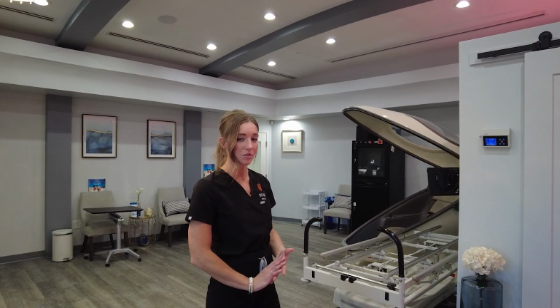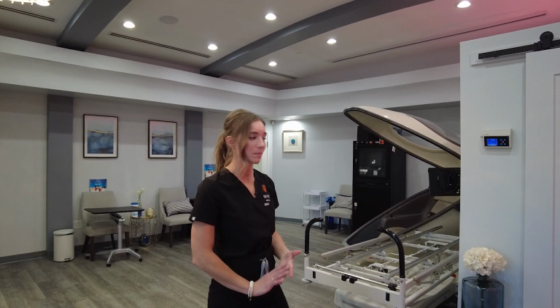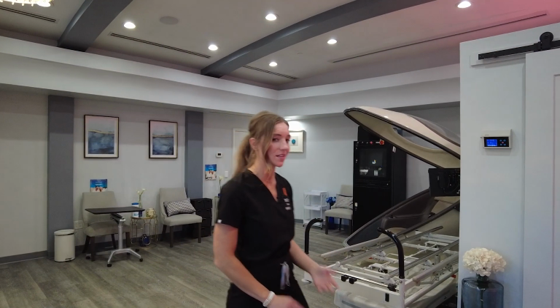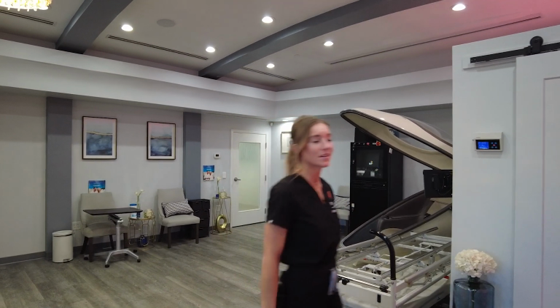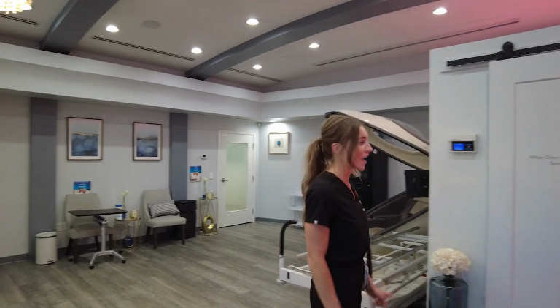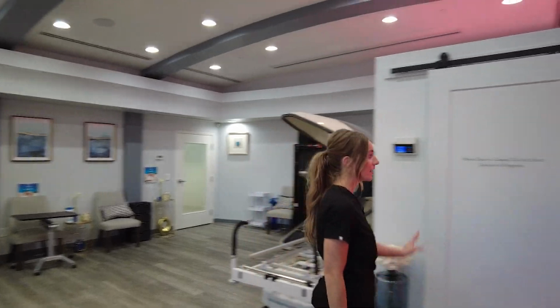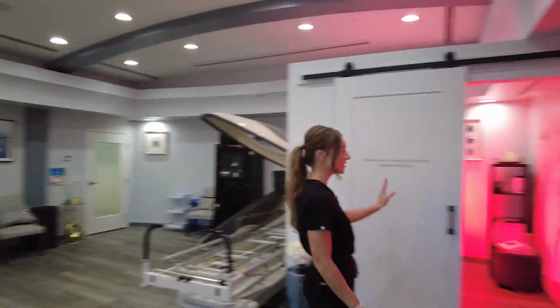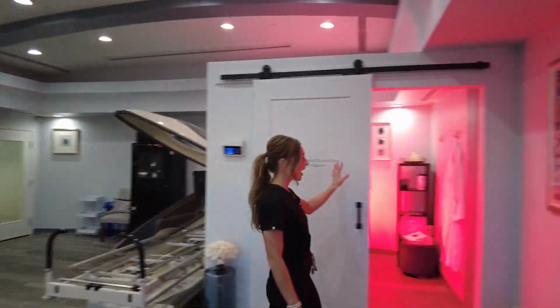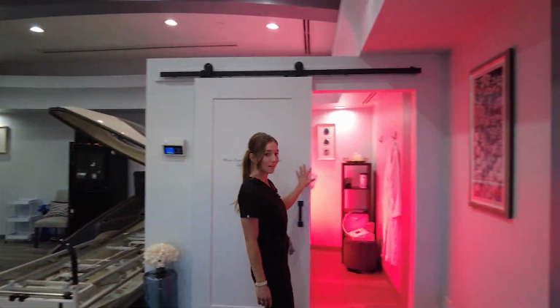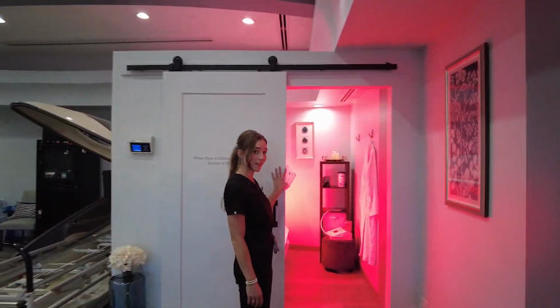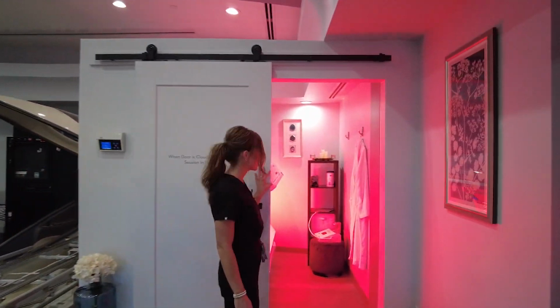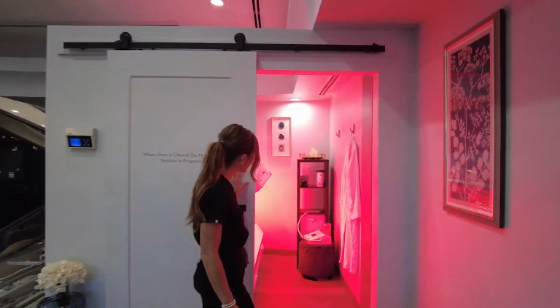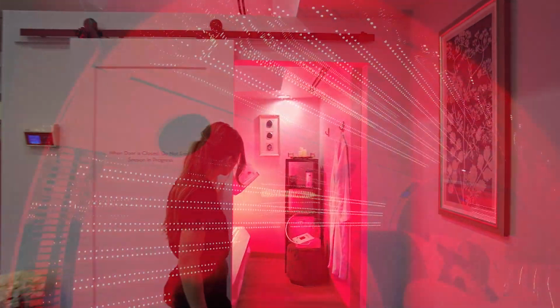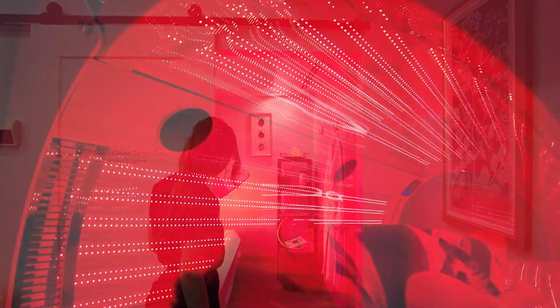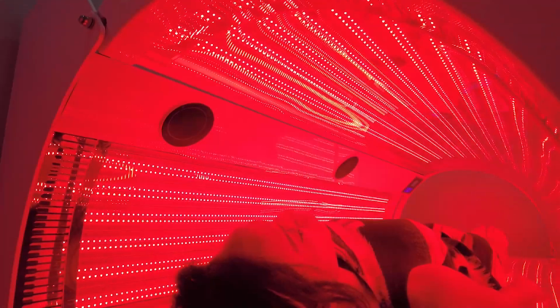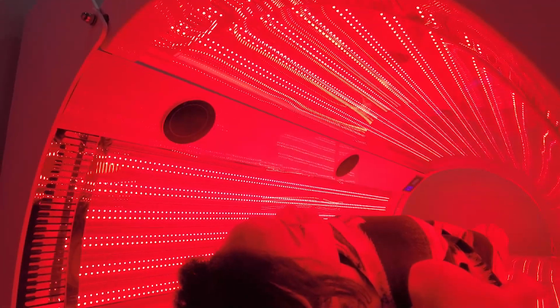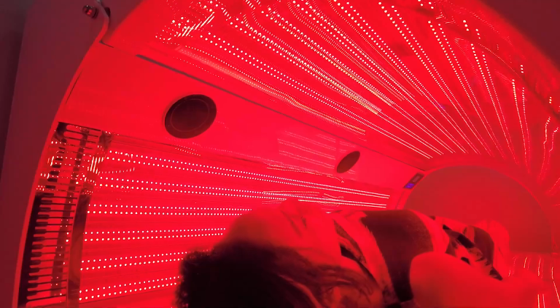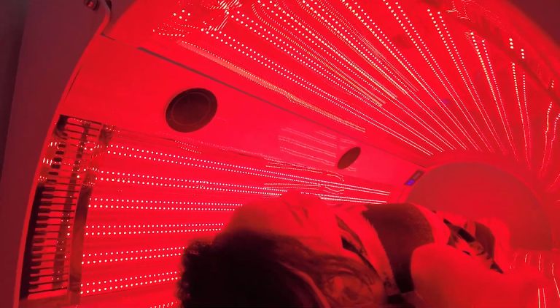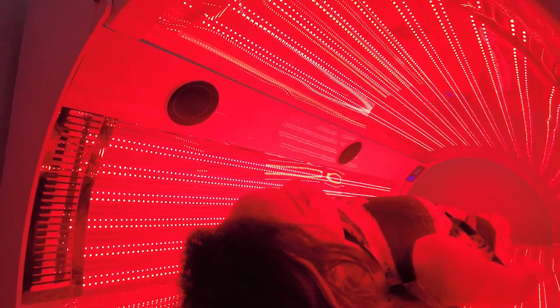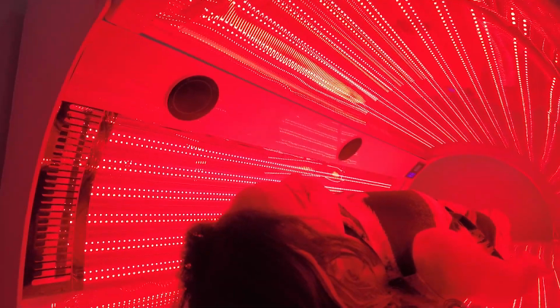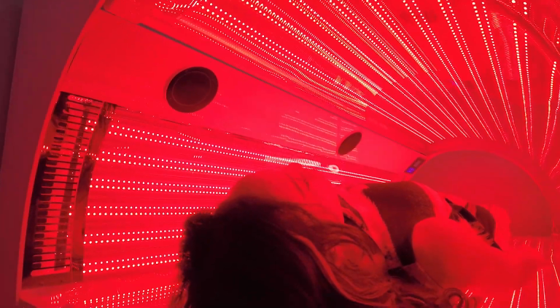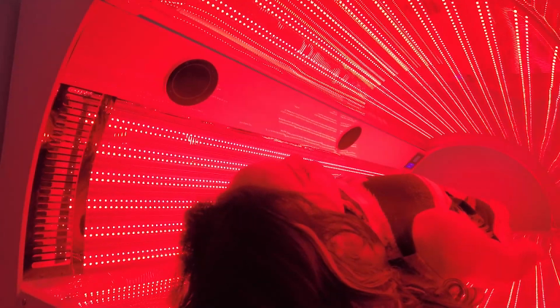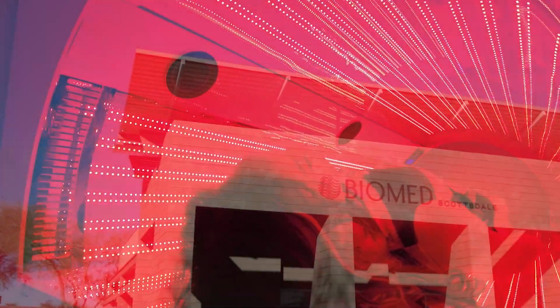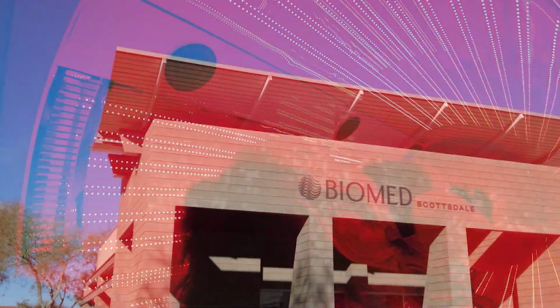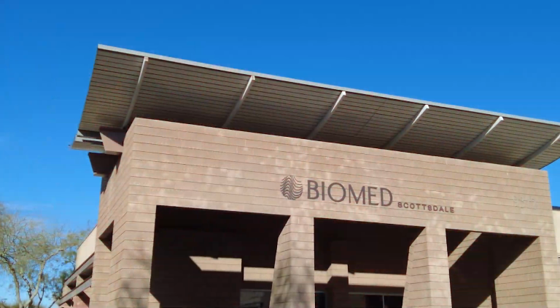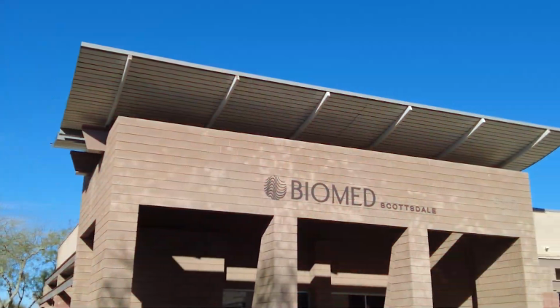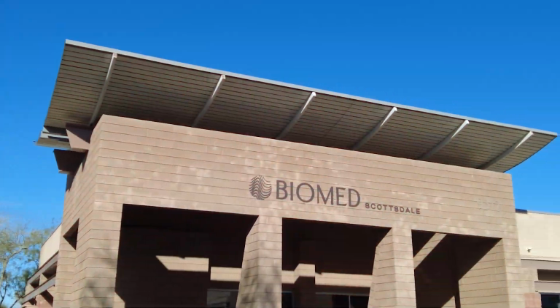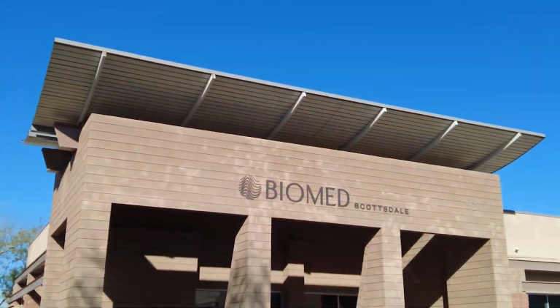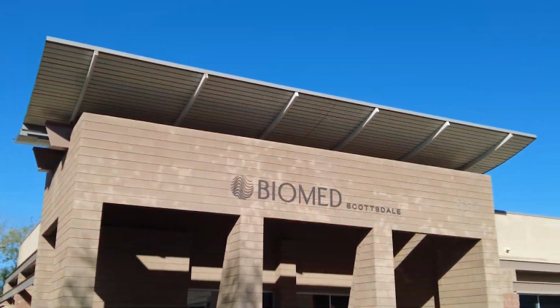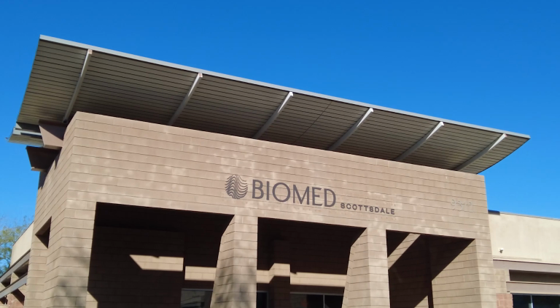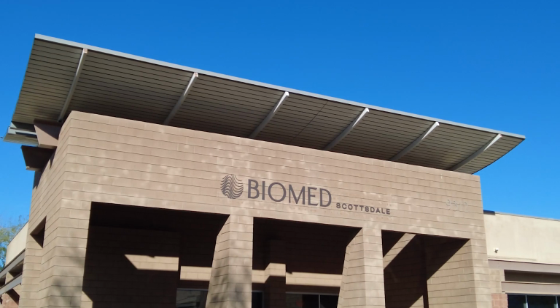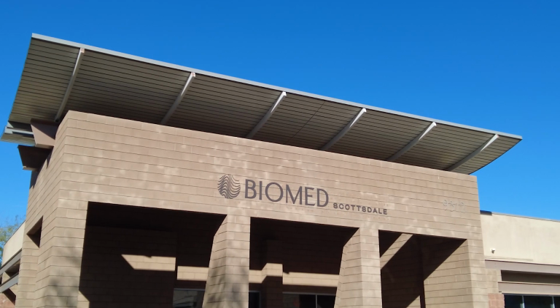And then lastly we have our red light therapy bed. This helps from collagen production all the way to bone health. Thanks for taking the tour — we look forward to seeing you soon.